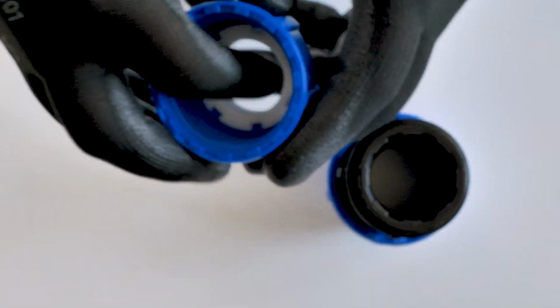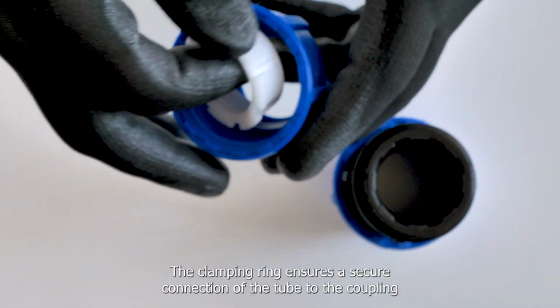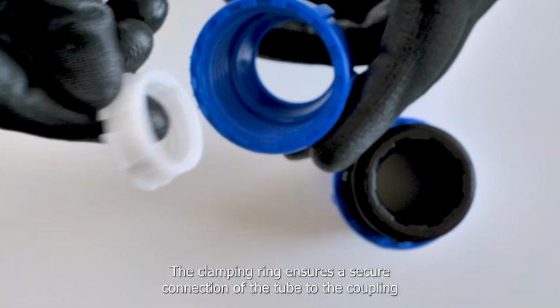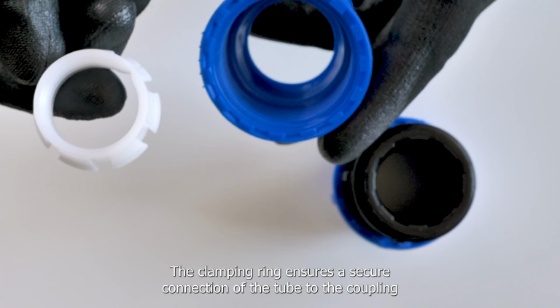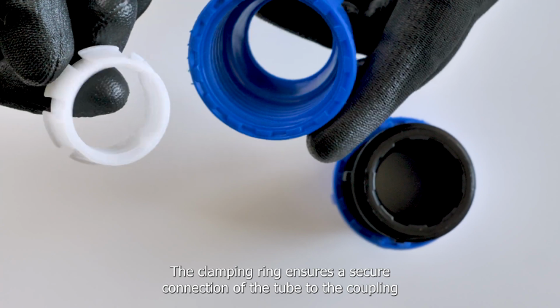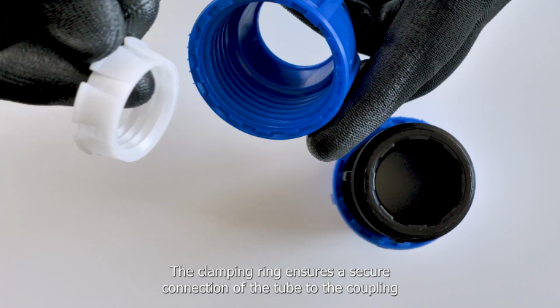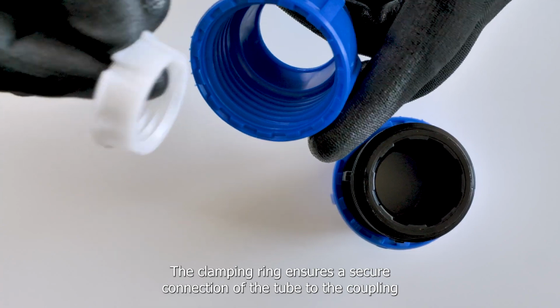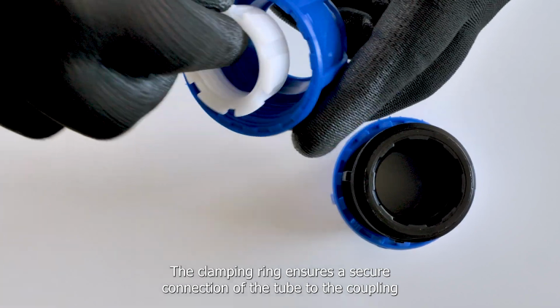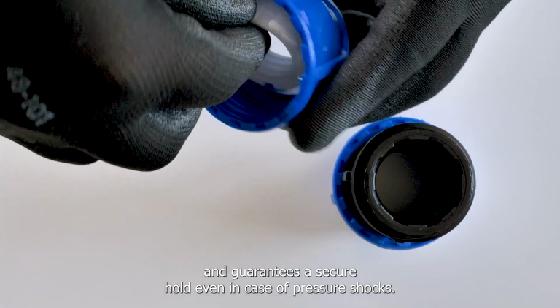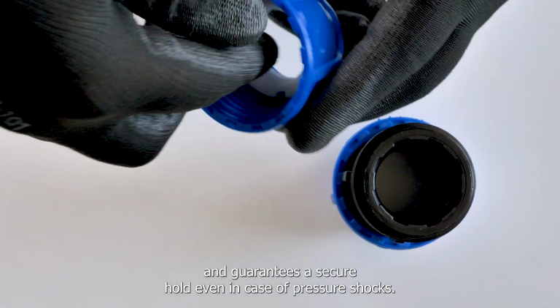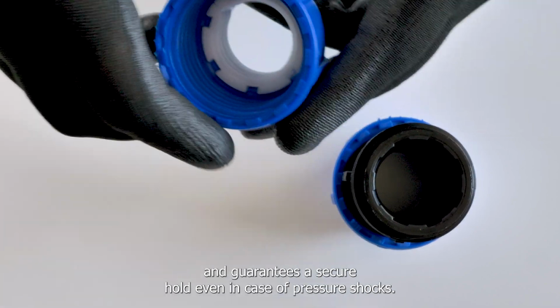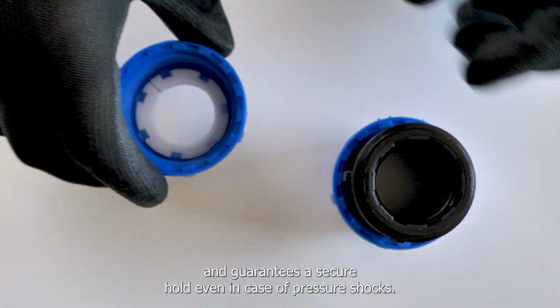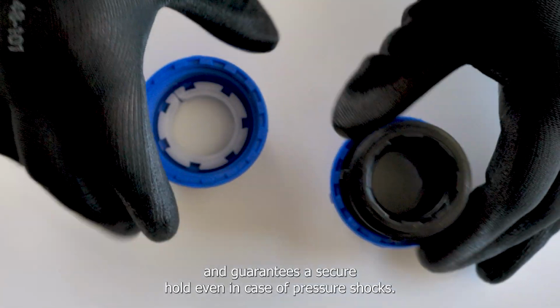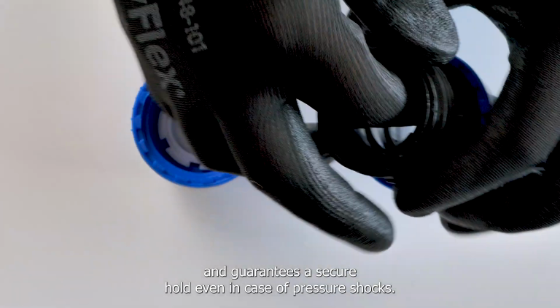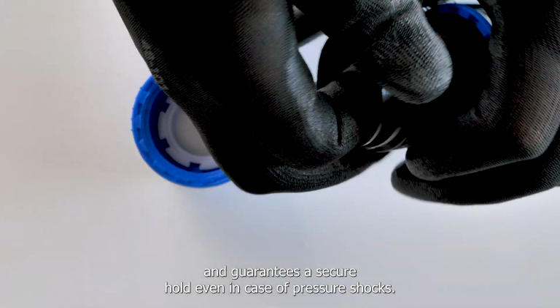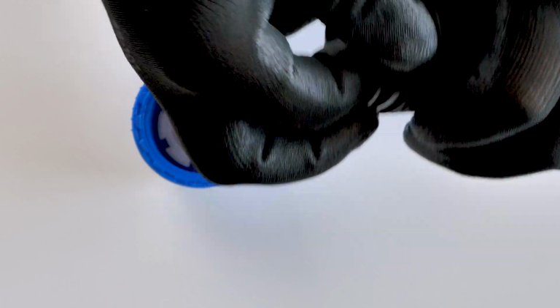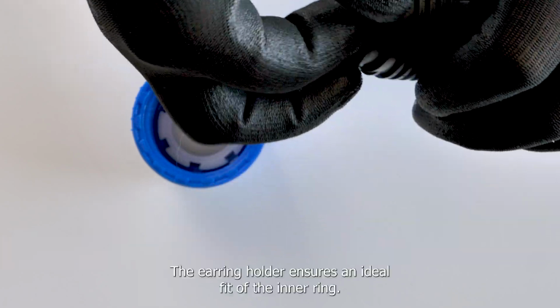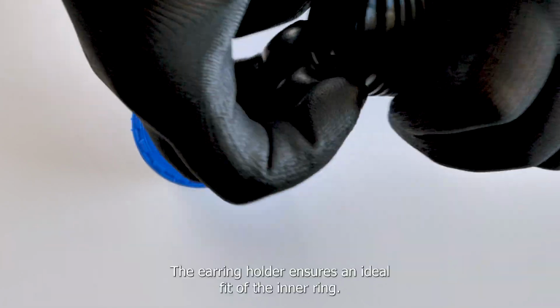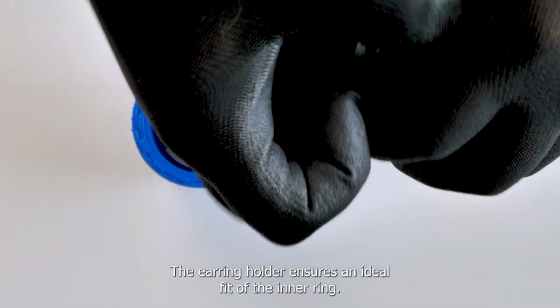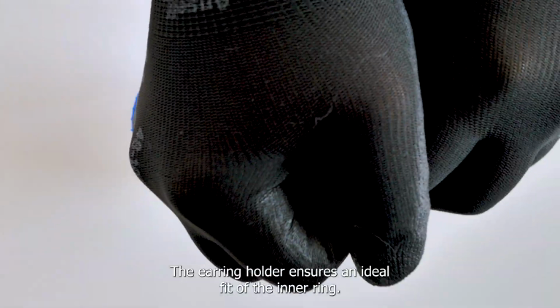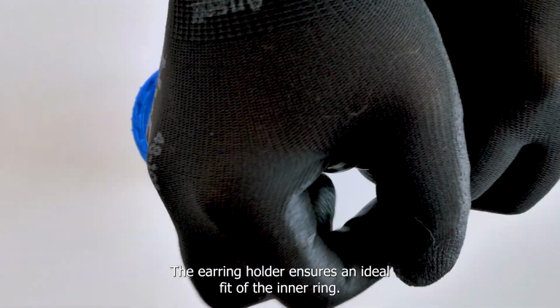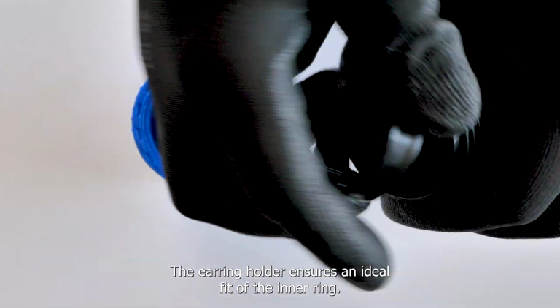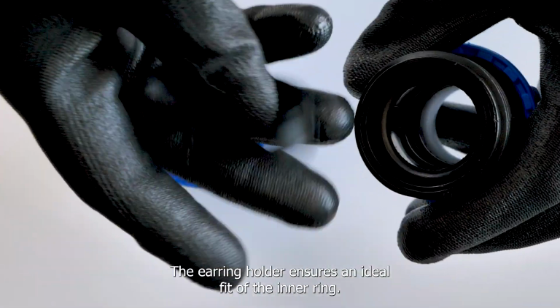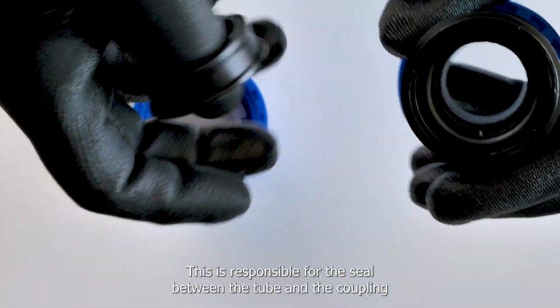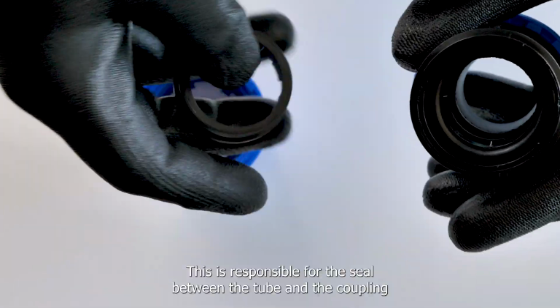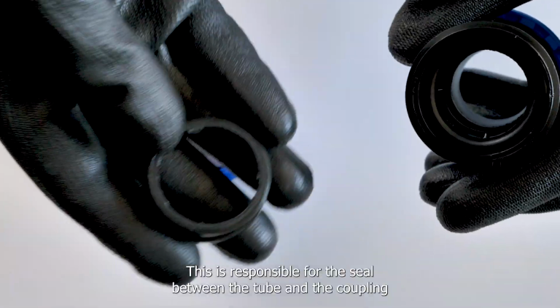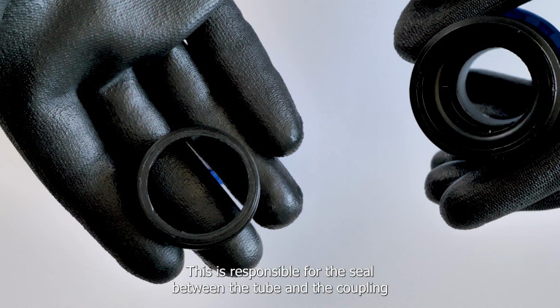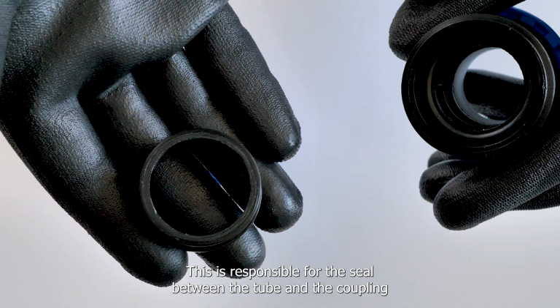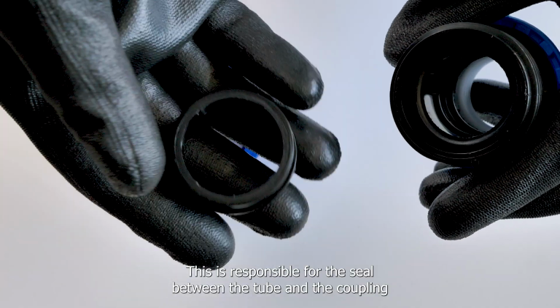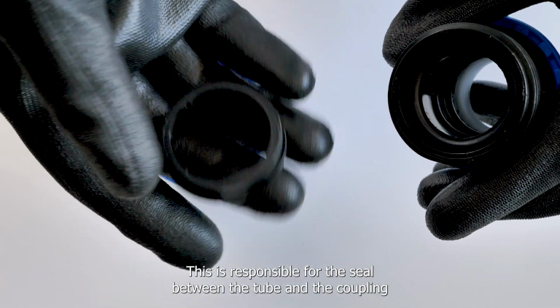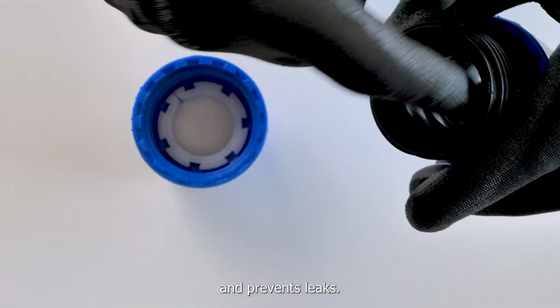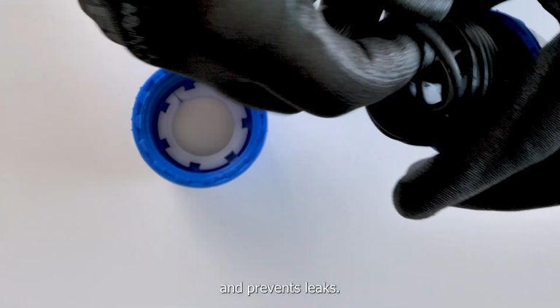The clamping ring ensures a secure connection of the tube to the coupling and guarantees a secure hold even in case of pressure shocks. The earring holder ensures an ideal fit of the inner ring, which is responsible for the seal between the tube and the coupling and prevents leaks.